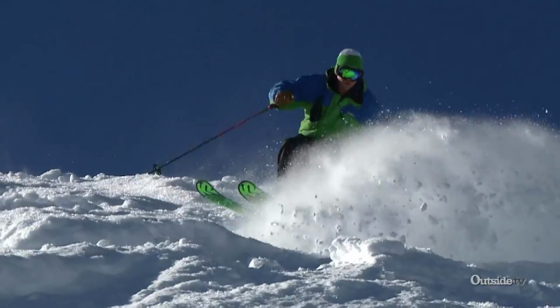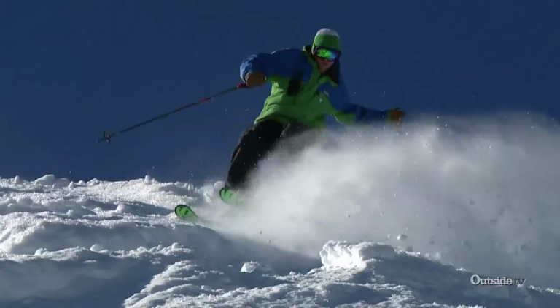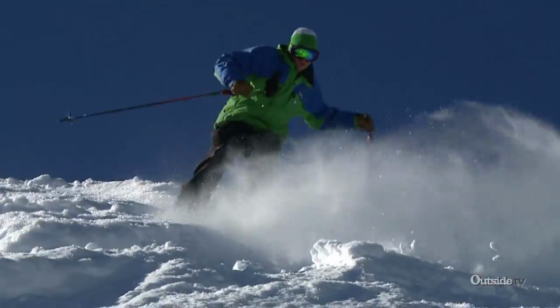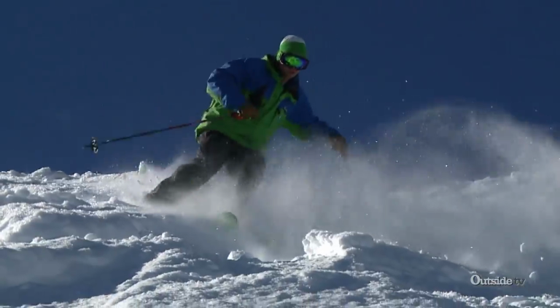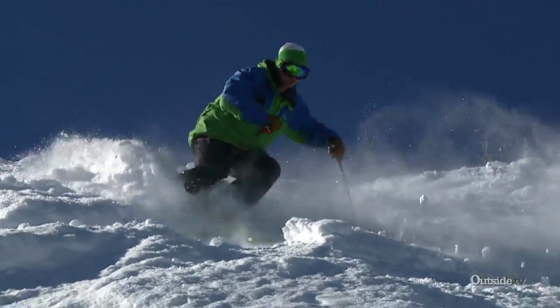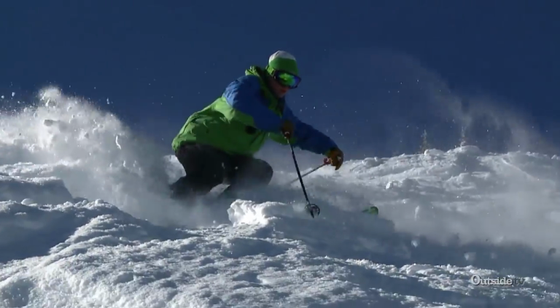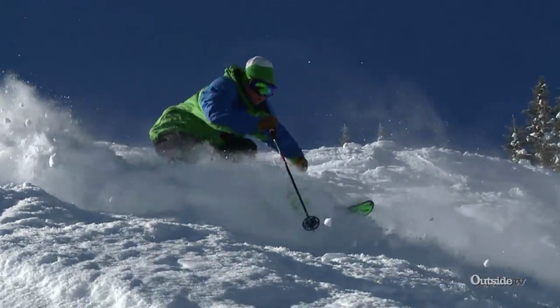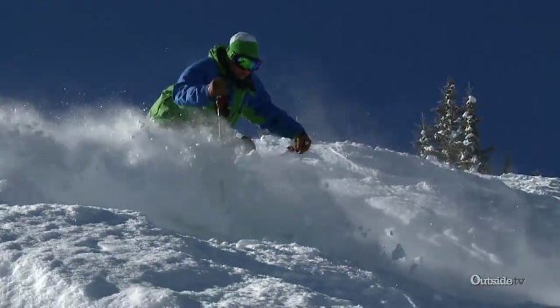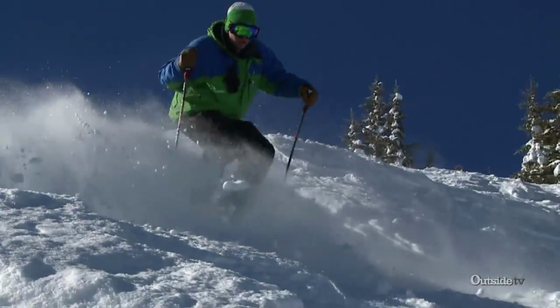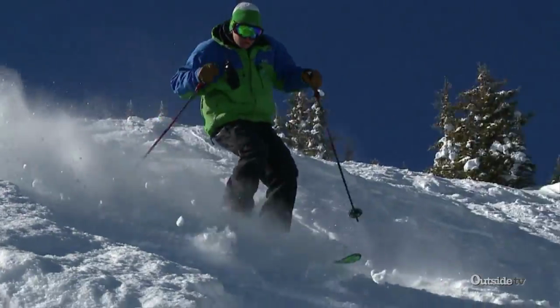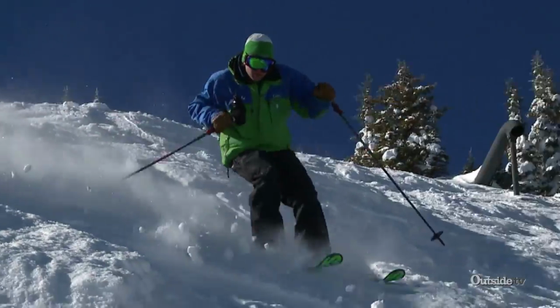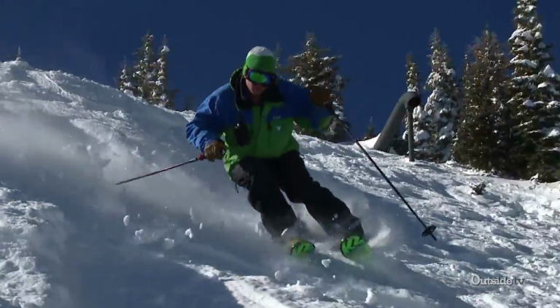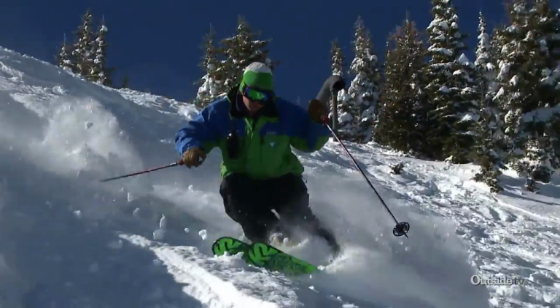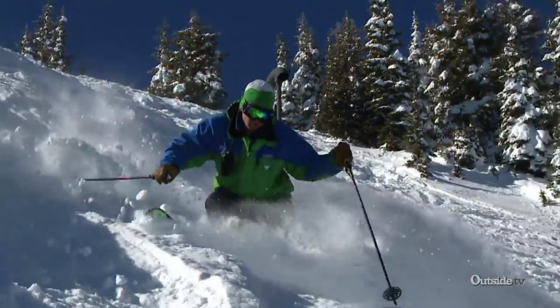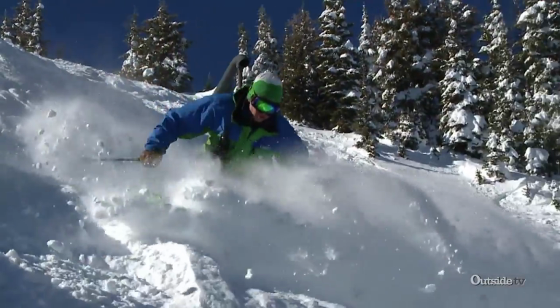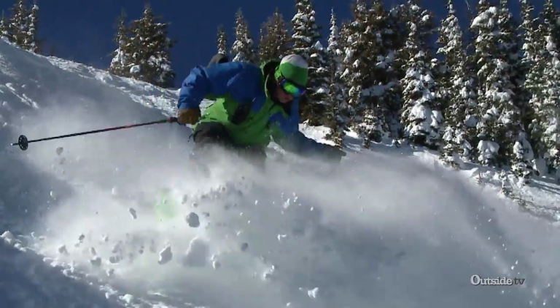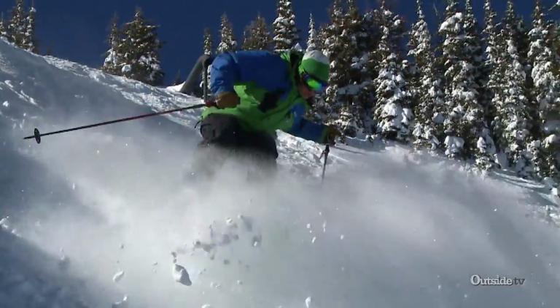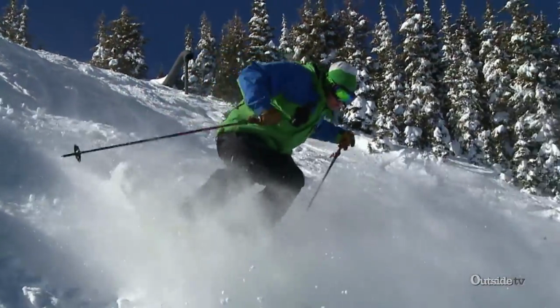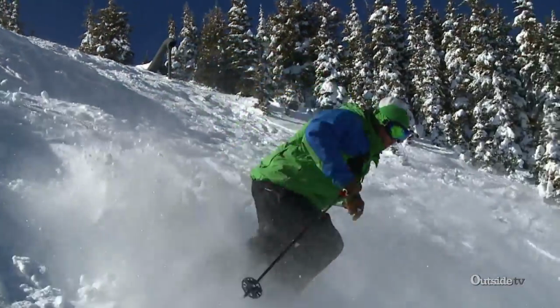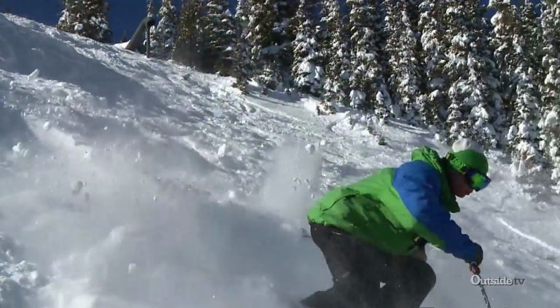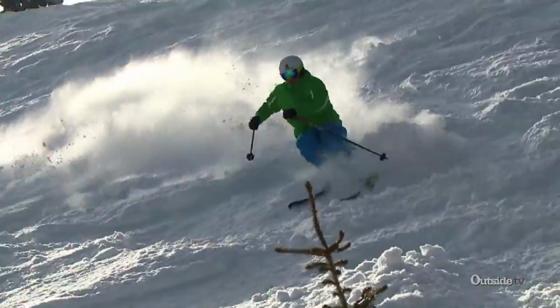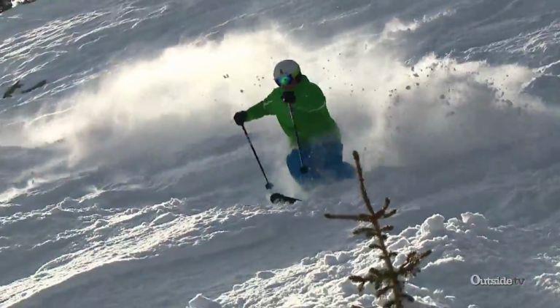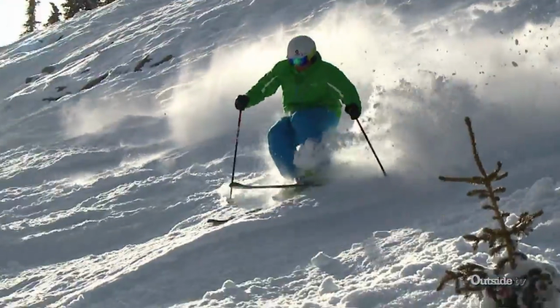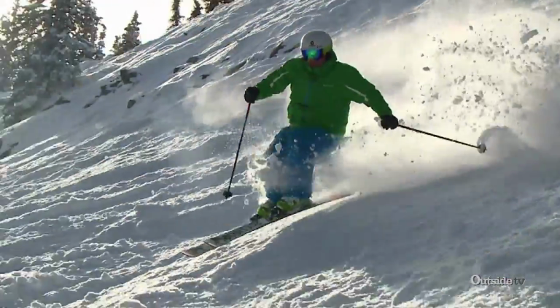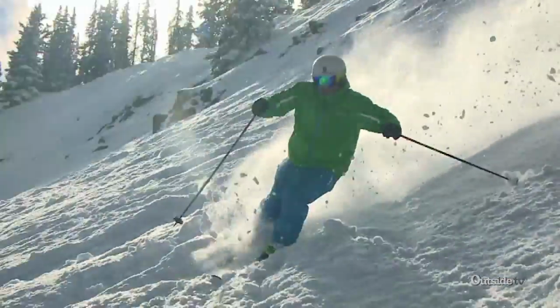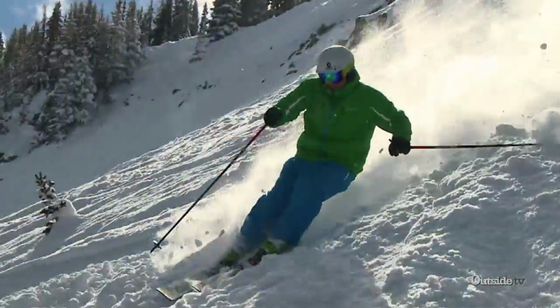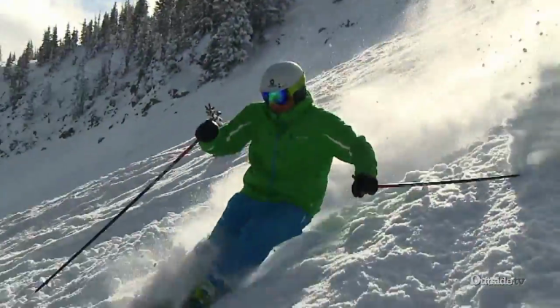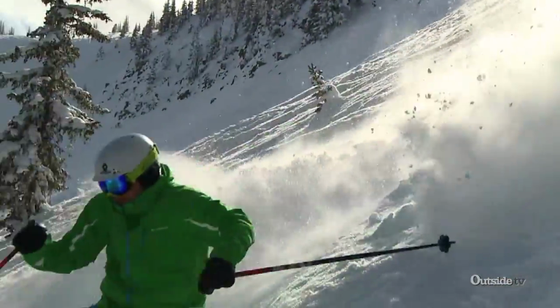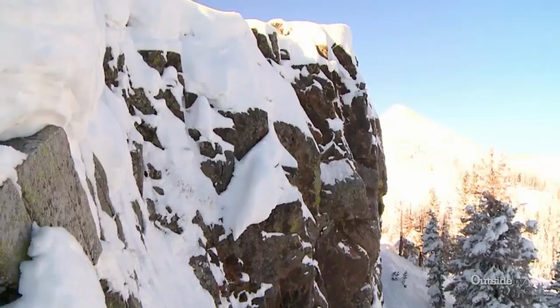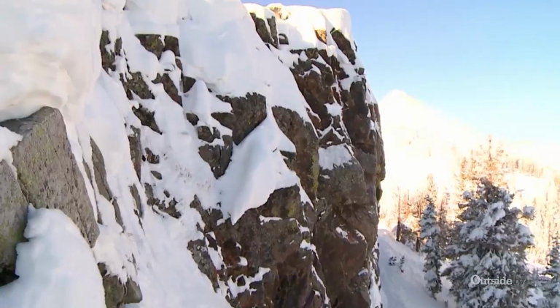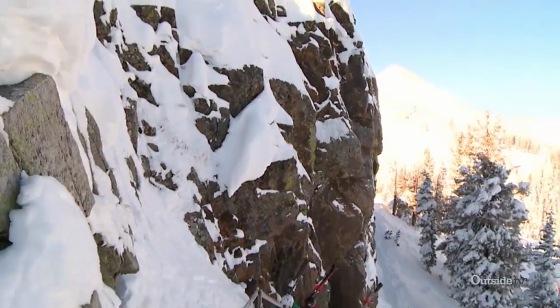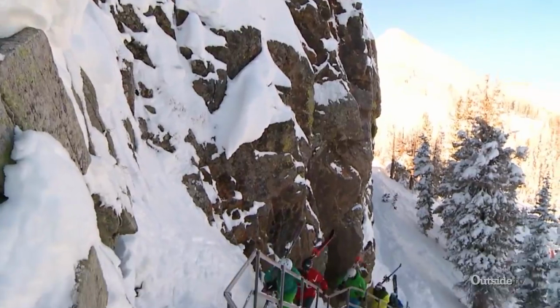You can kind of get out off the groomed stuff into some more gladed type skiing. Once you're over in Alberta, we have the Knife Ridge staircase.